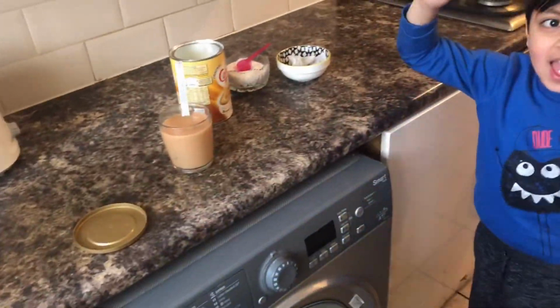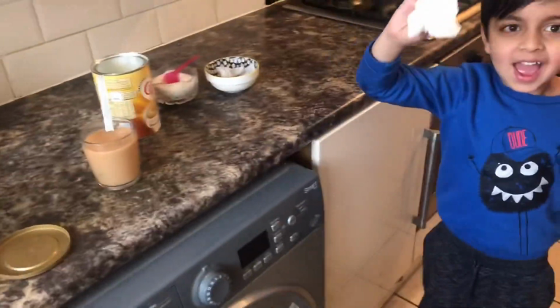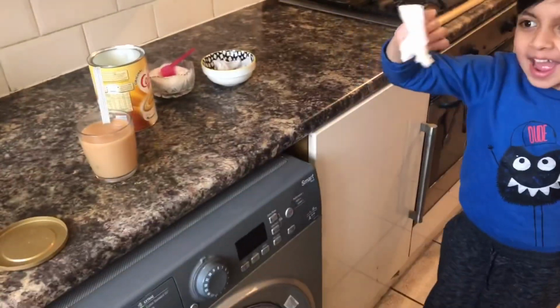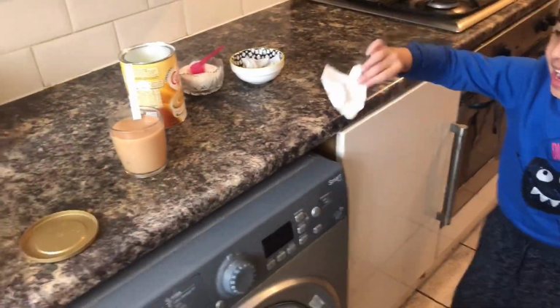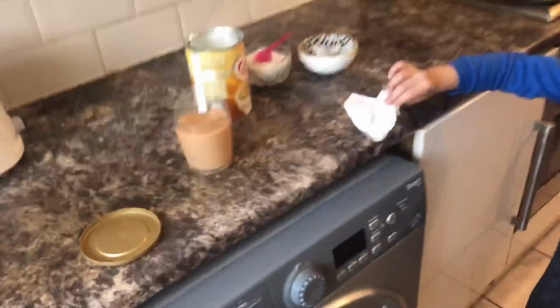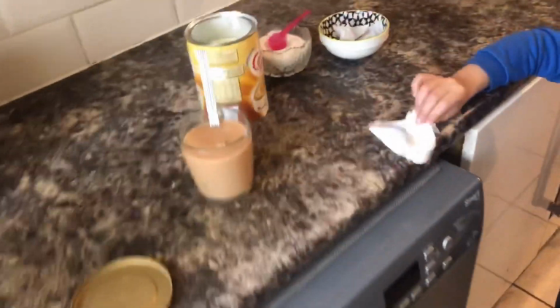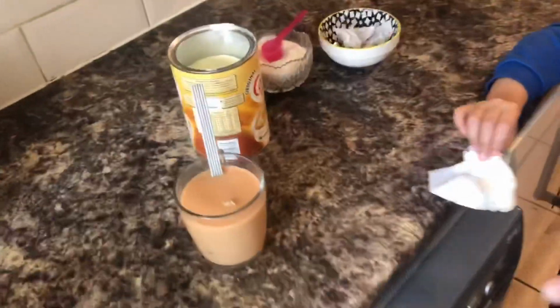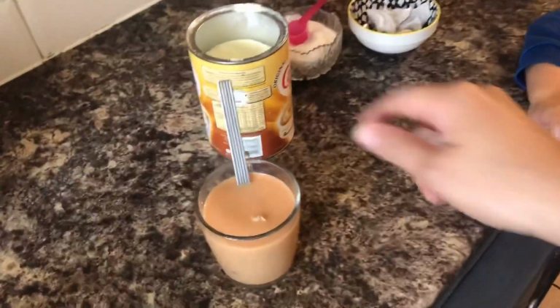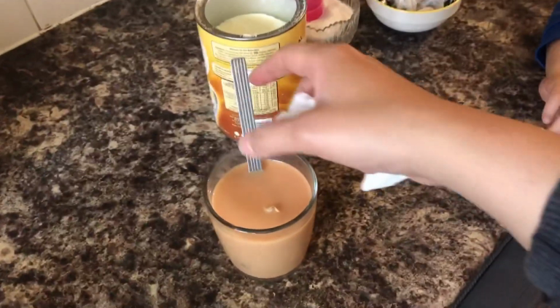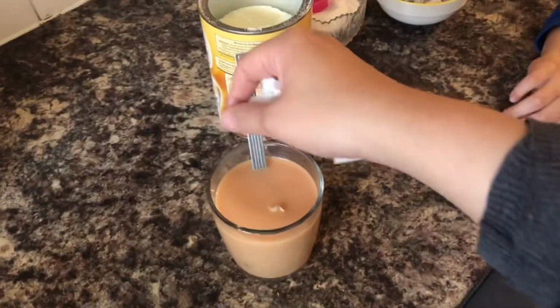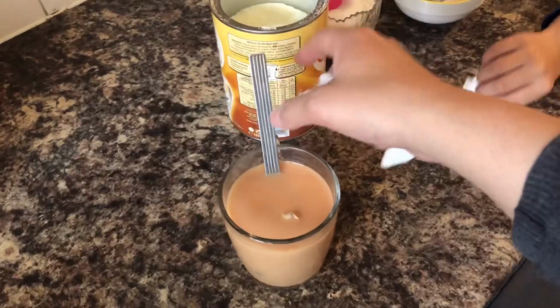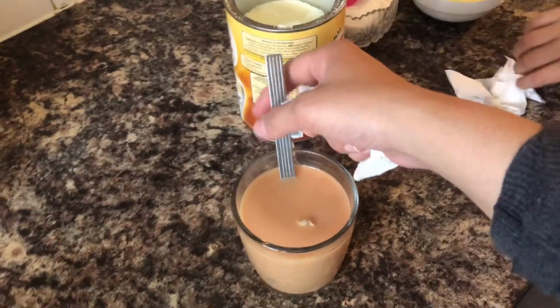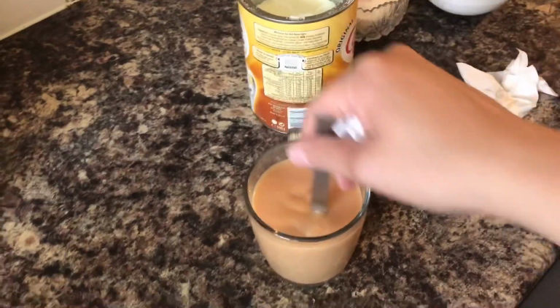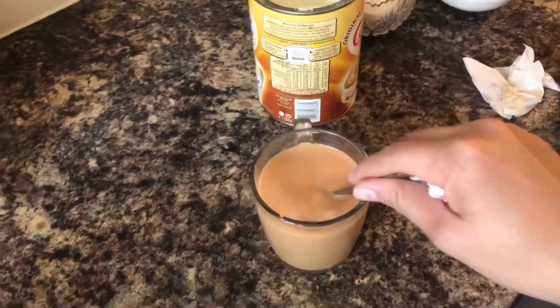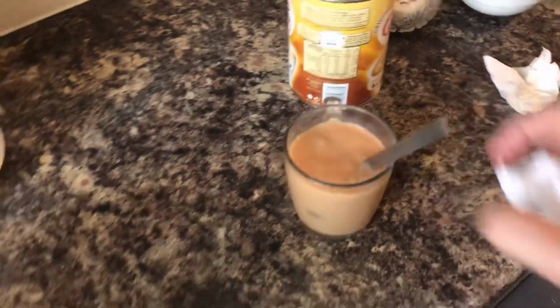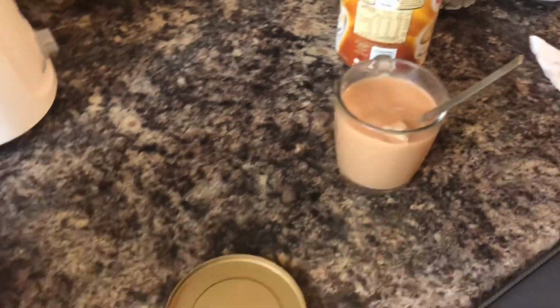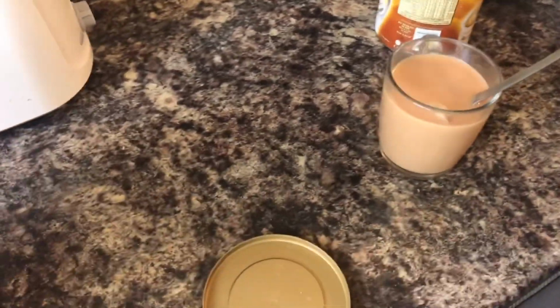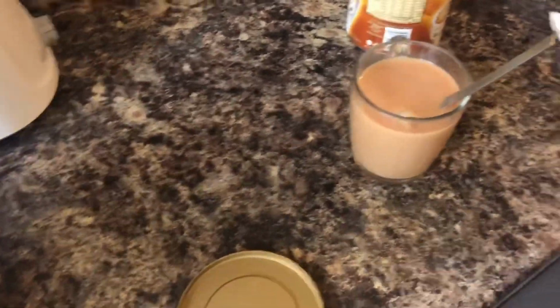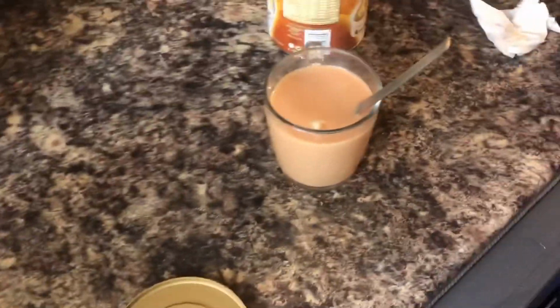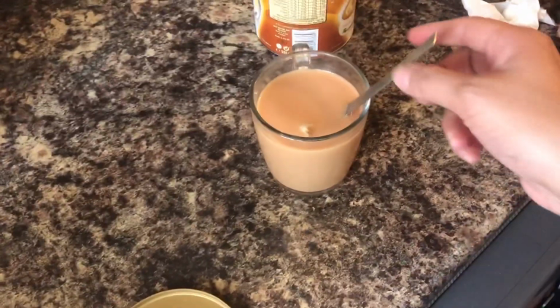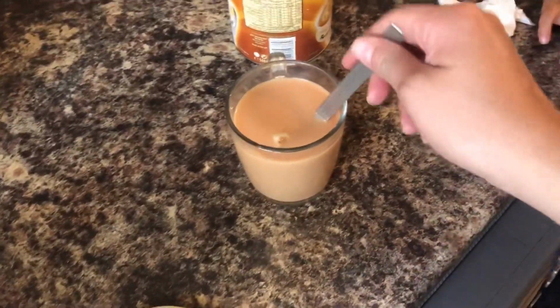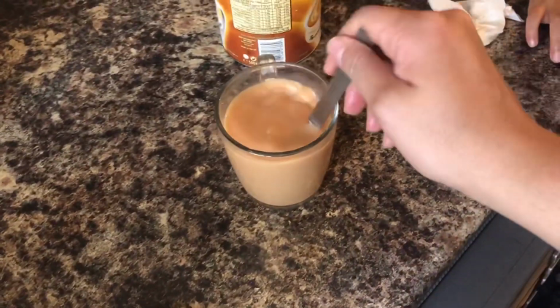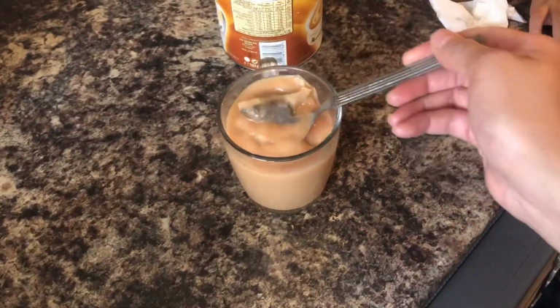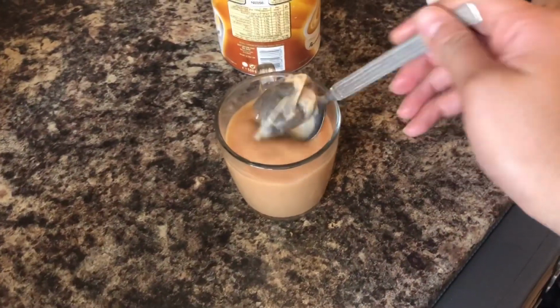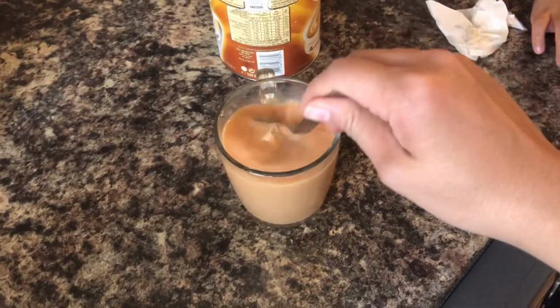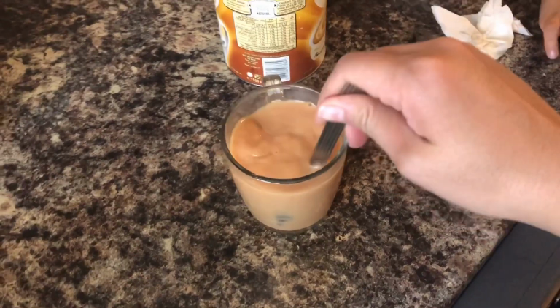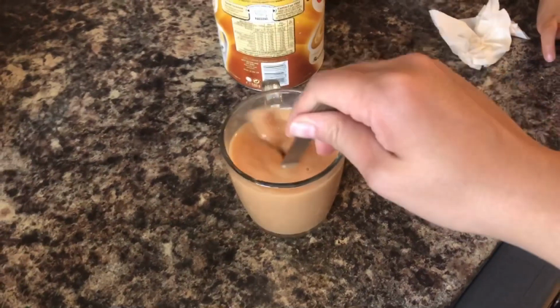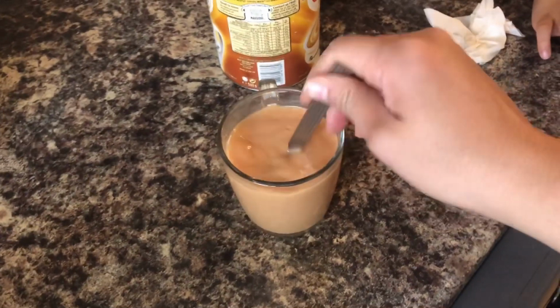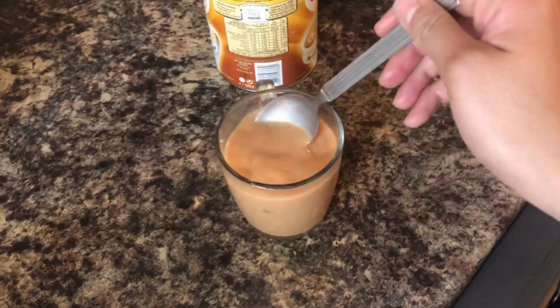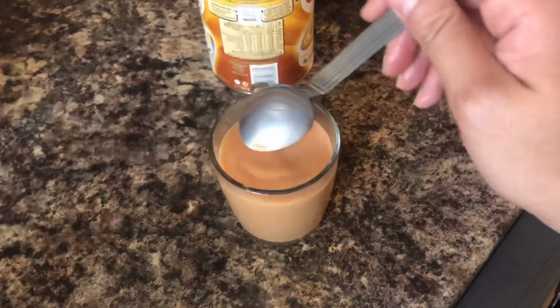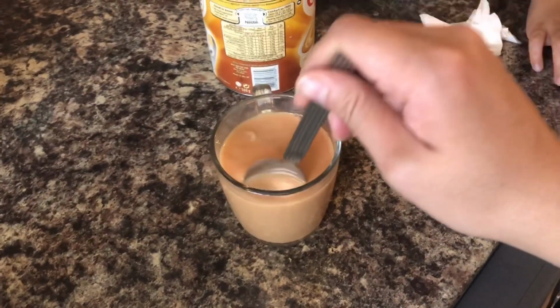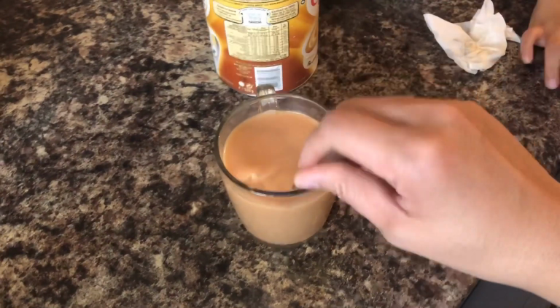Done? You need to remove the tea bag. You want to remove the tea bag.